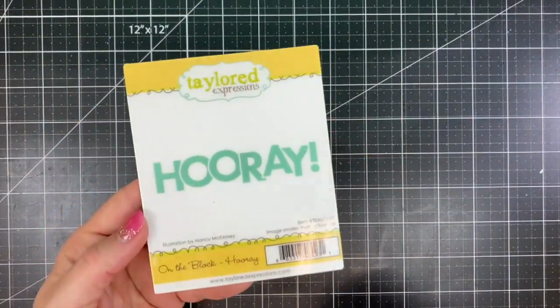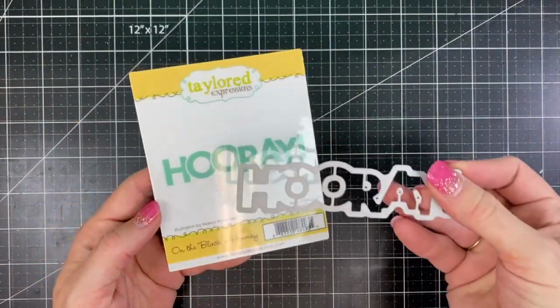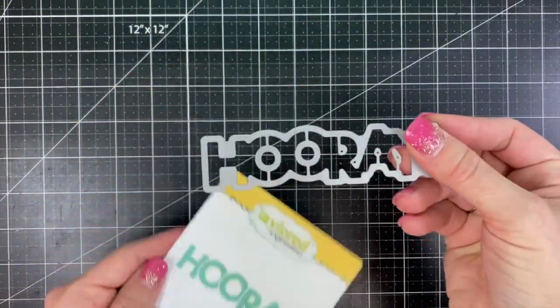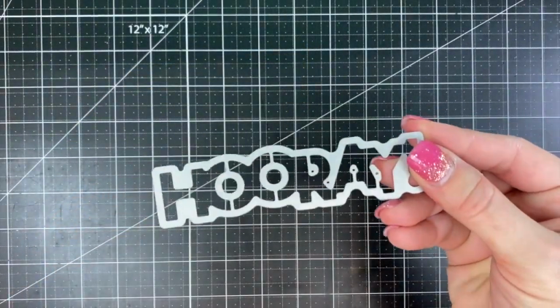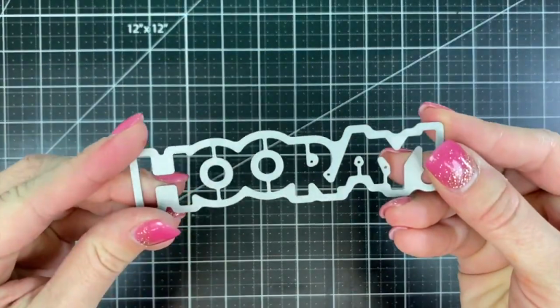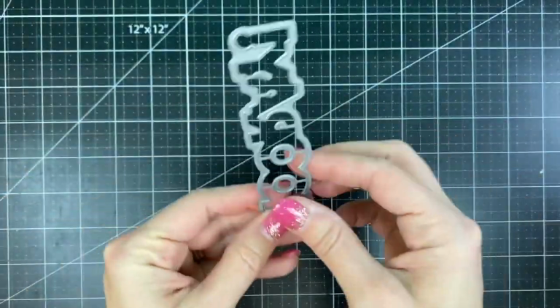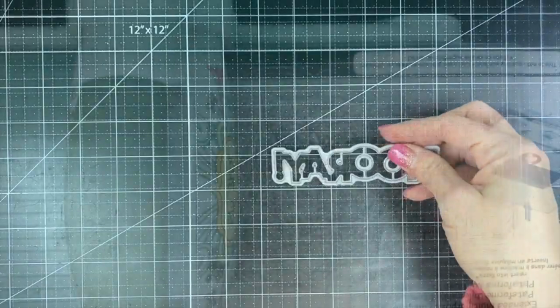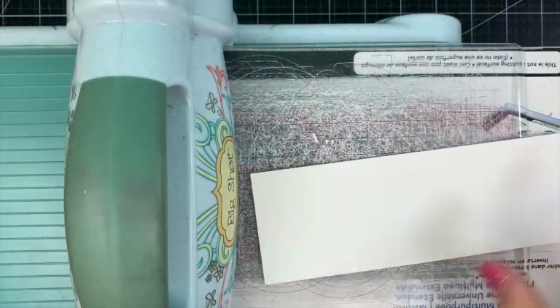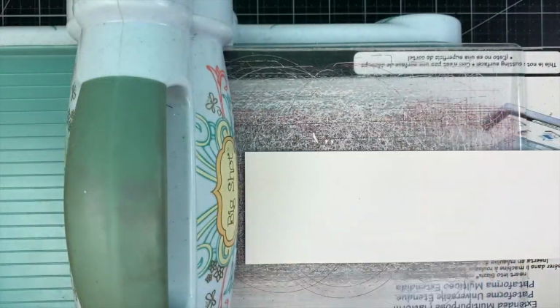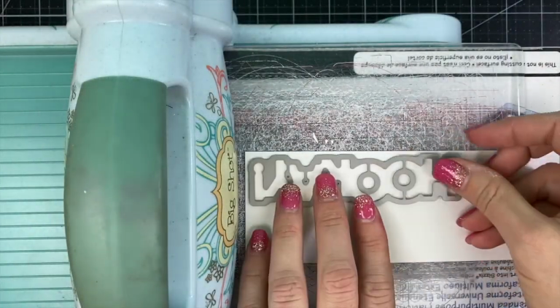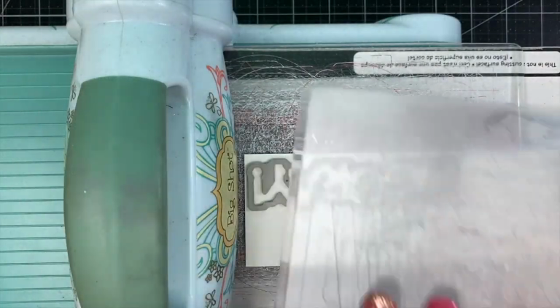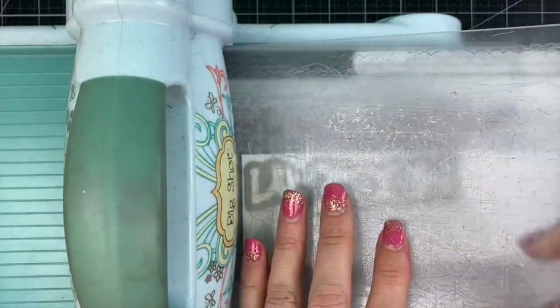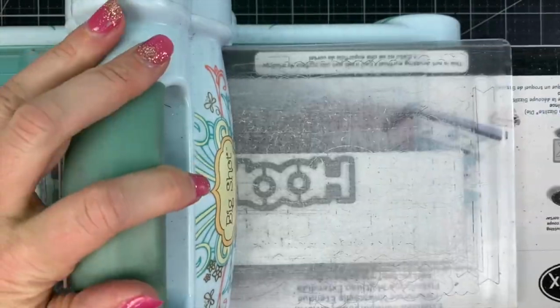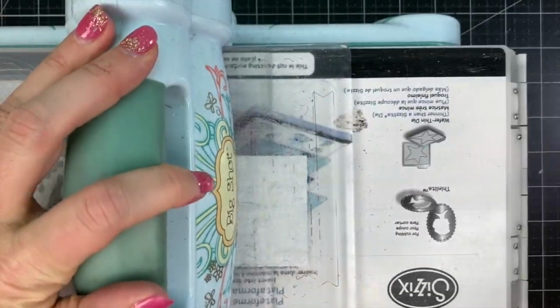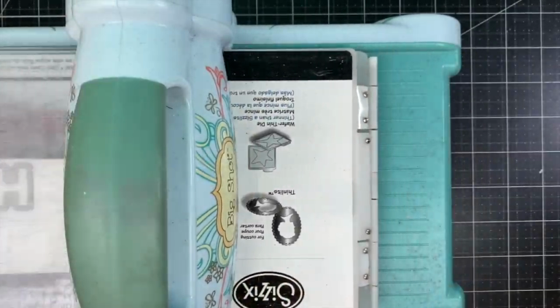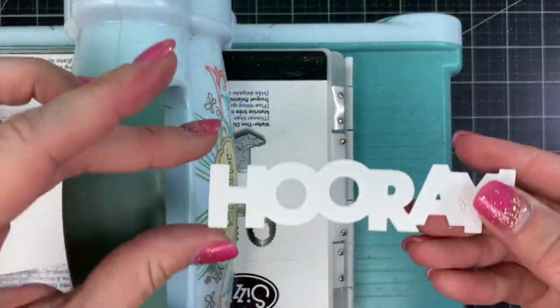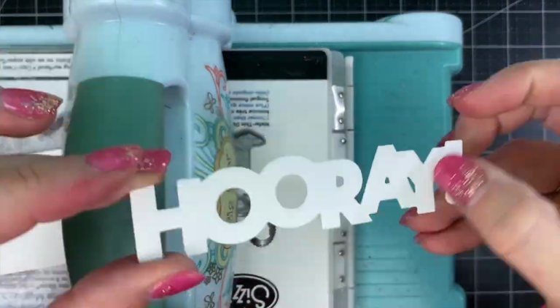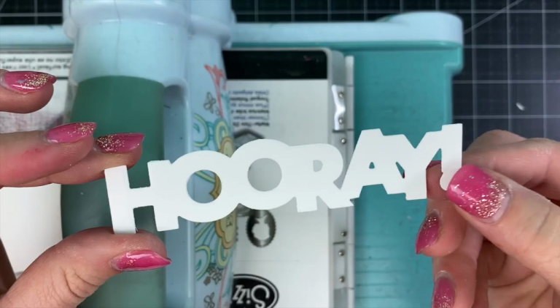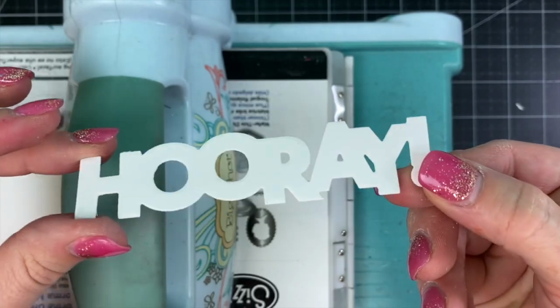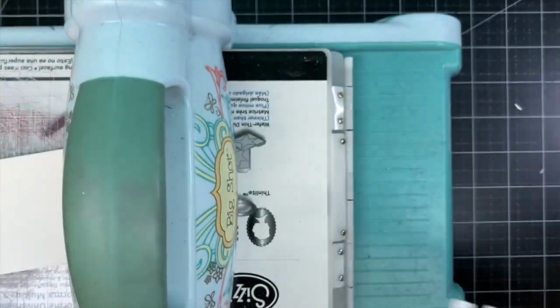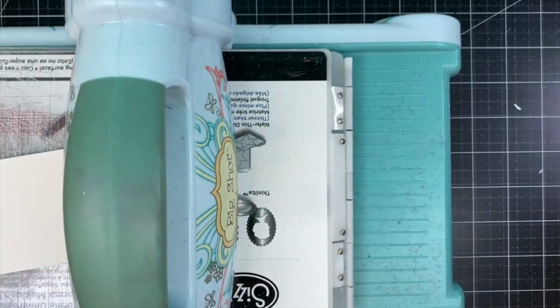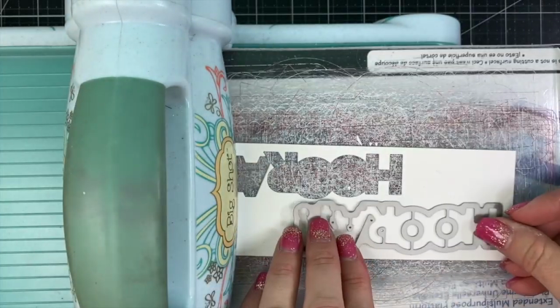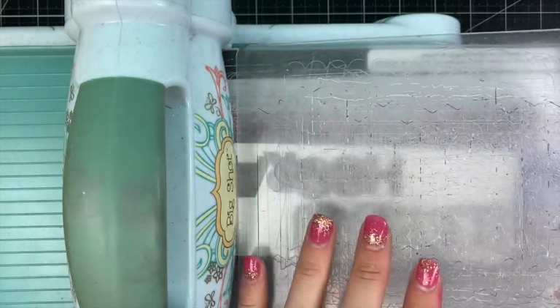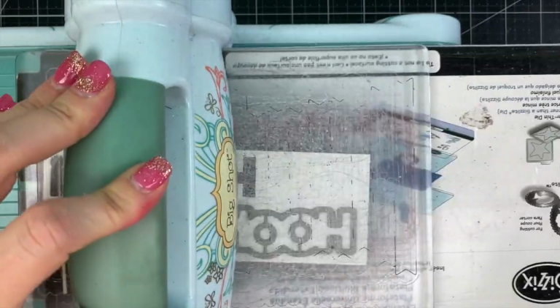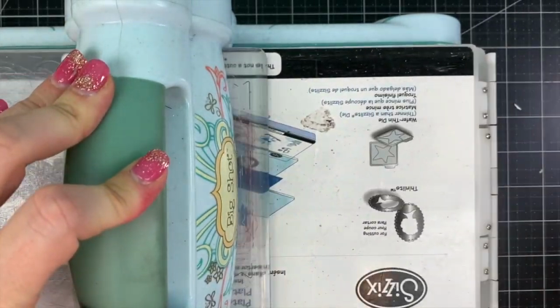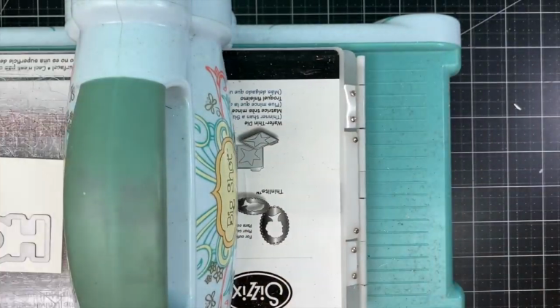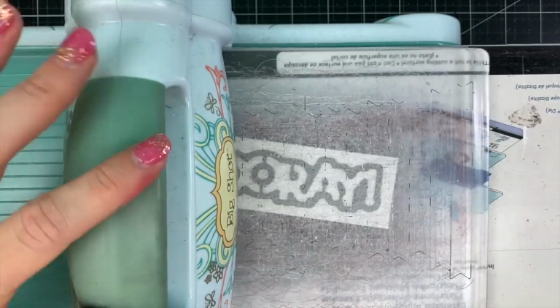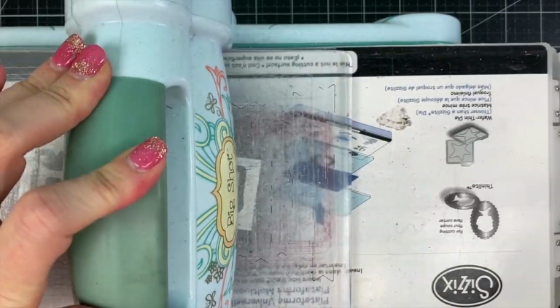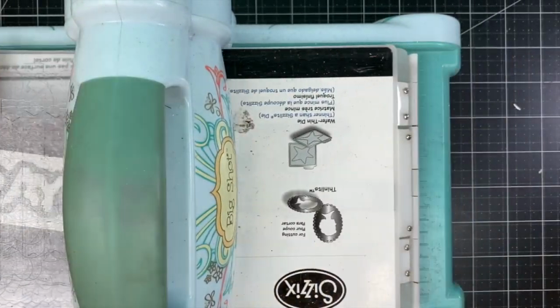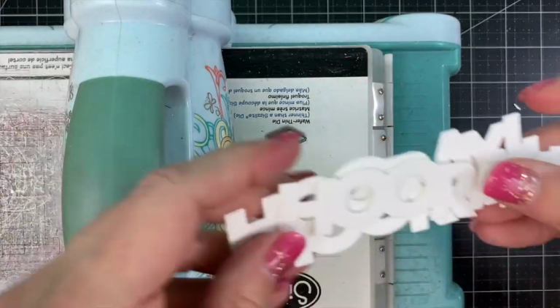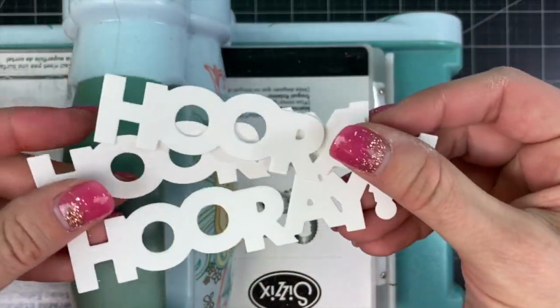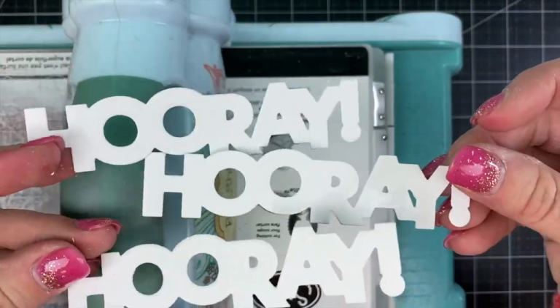Here I have the On the Block Hooray stamp with the coordinating die. I'm first going to die cut several of those words just out of Sugar Cube cardstock. I did this three times so that I have enough to create the three cards that we'll be making in the video.